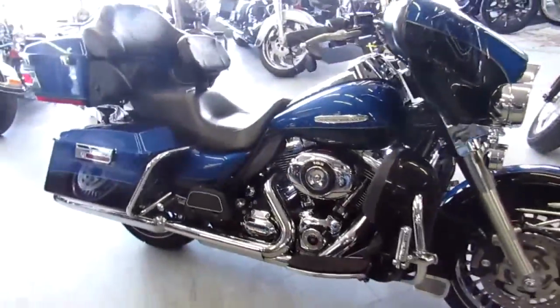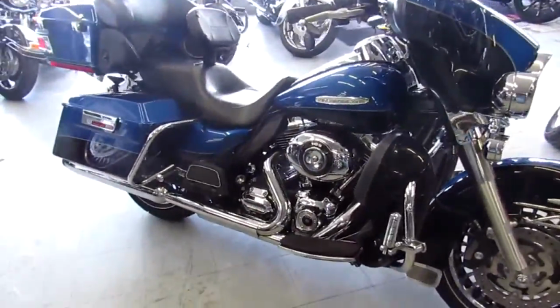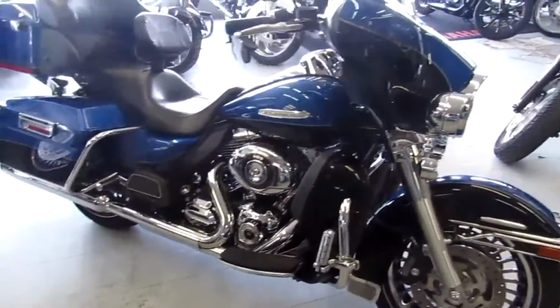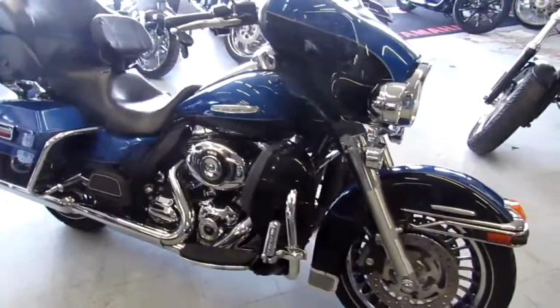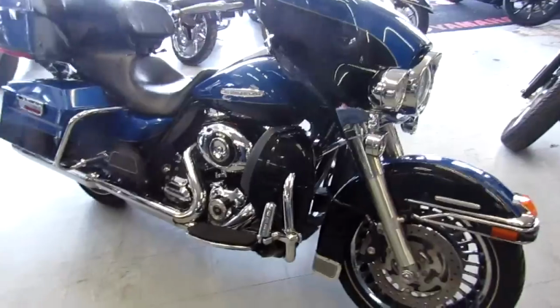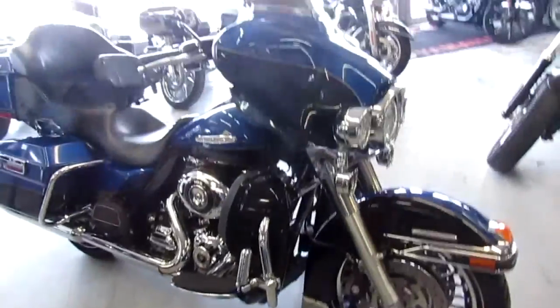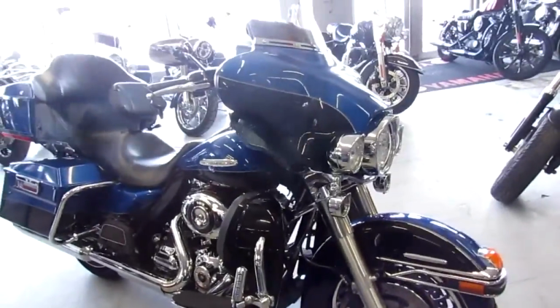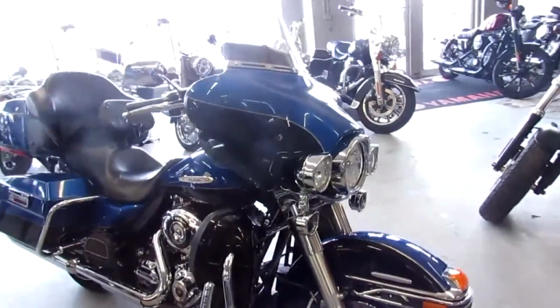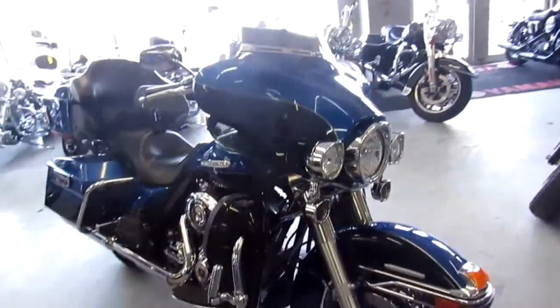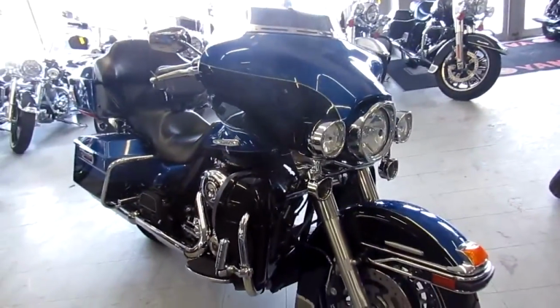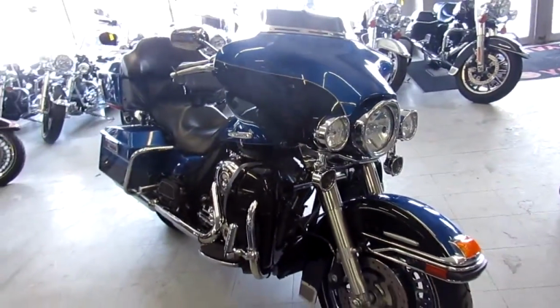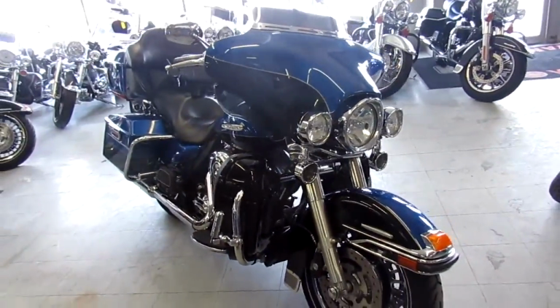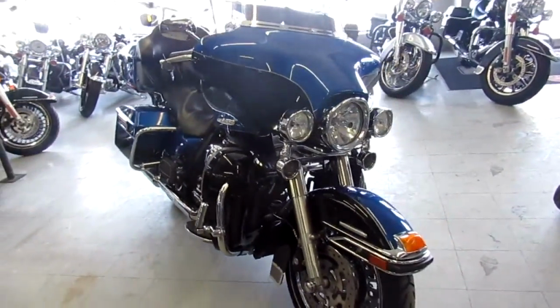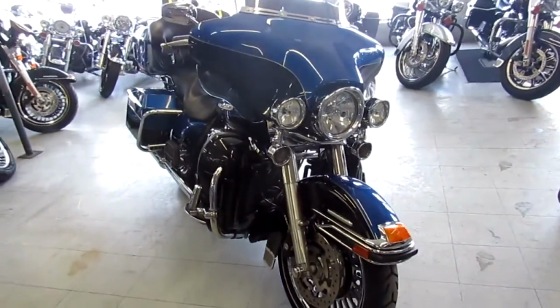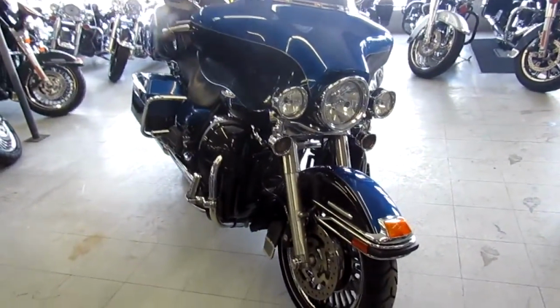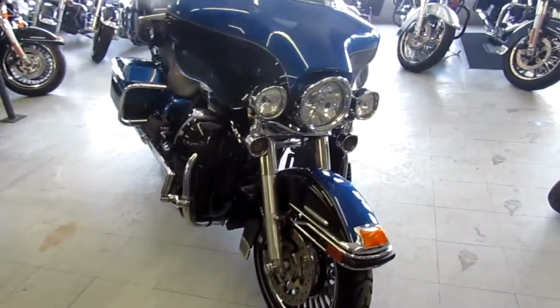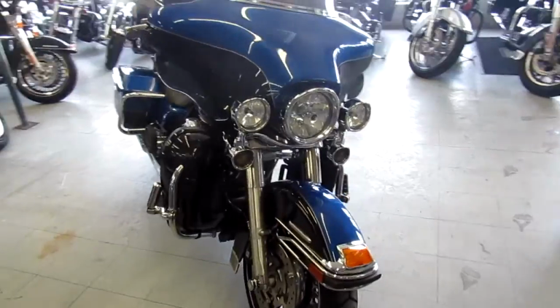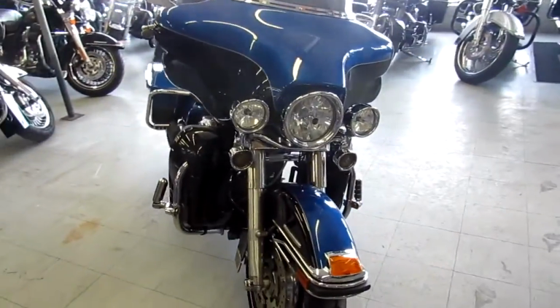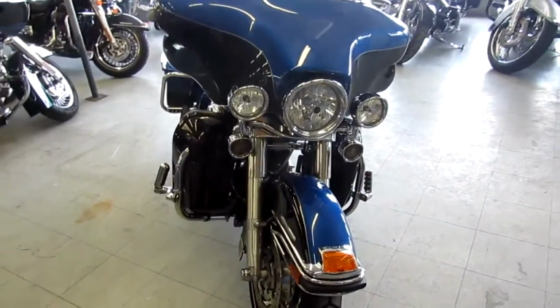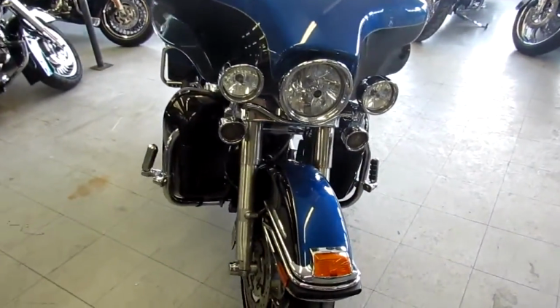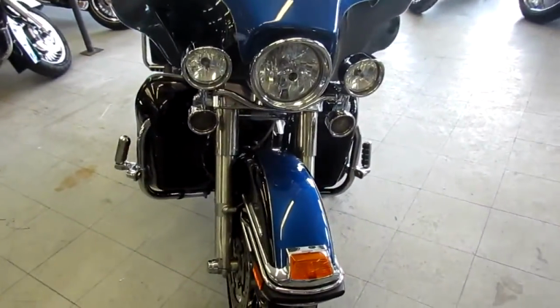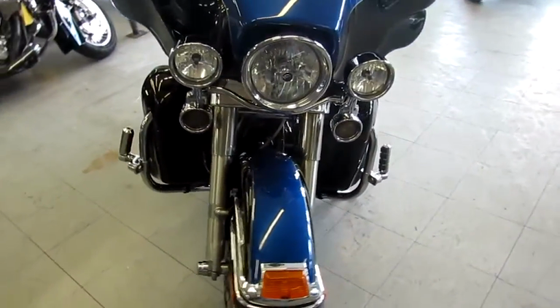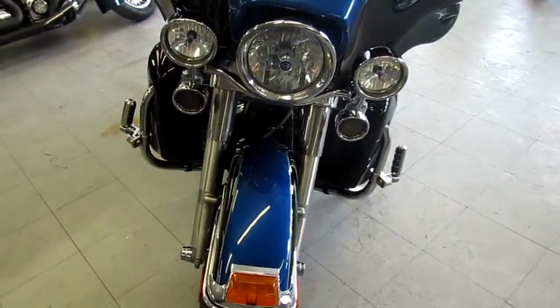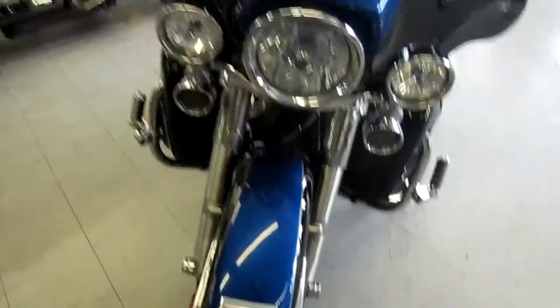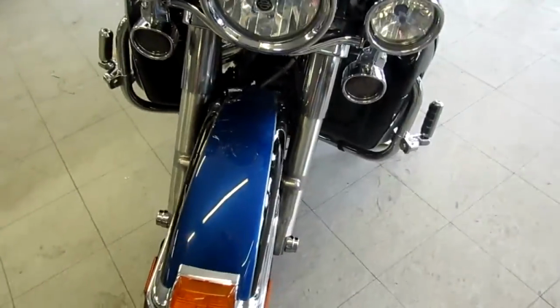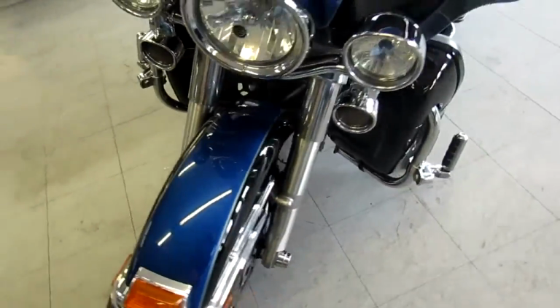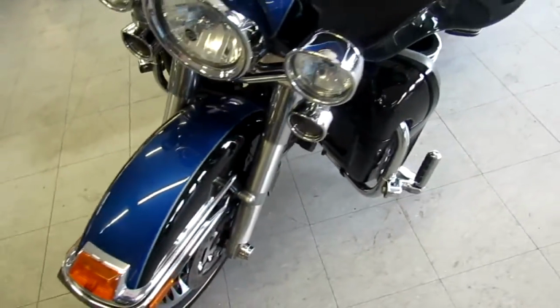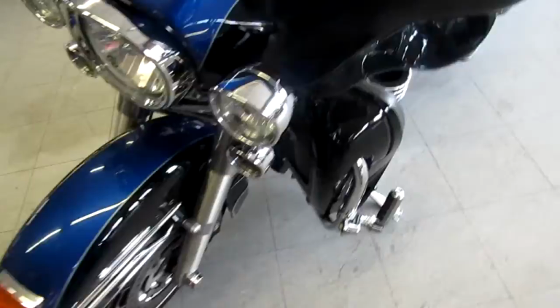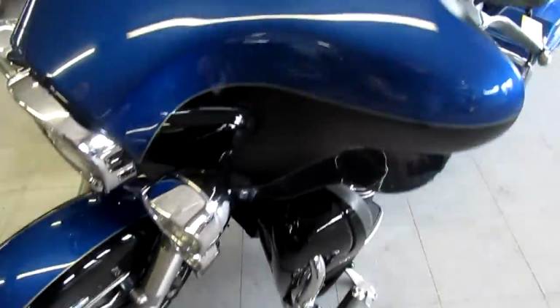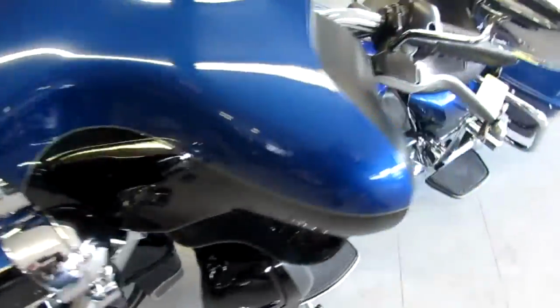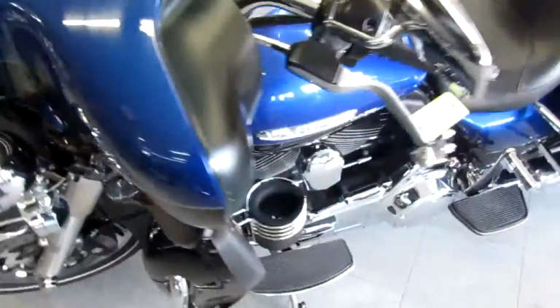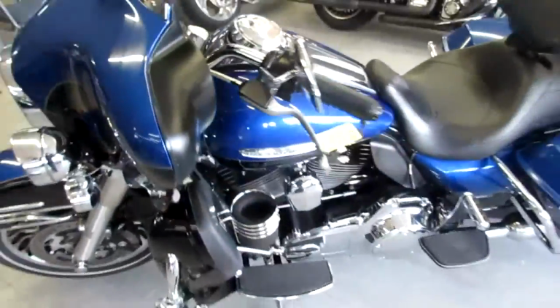We have guaranteed financing, out-of-state financing available, and we can assist with shipping nationwide. We offer leasing programs and also offer layaways. So don't miss this one guys. Give us a call today and you can ride today. It's ApprovalPowerSports.com.